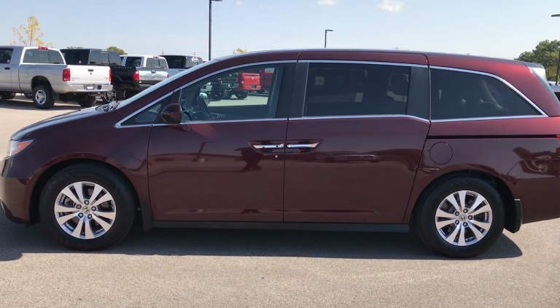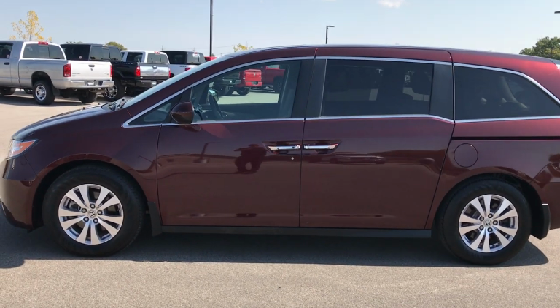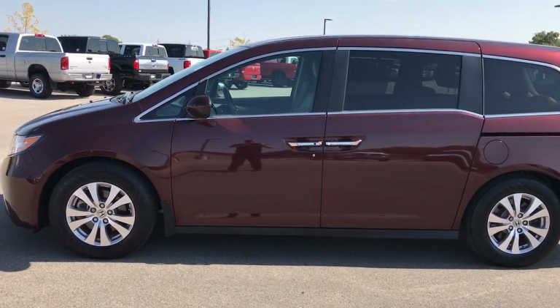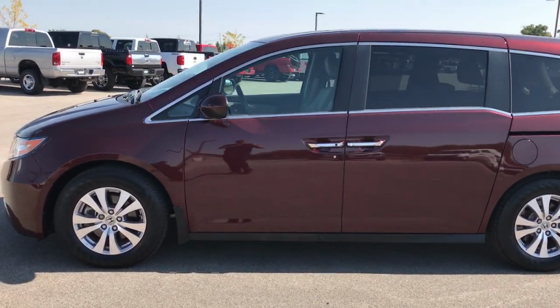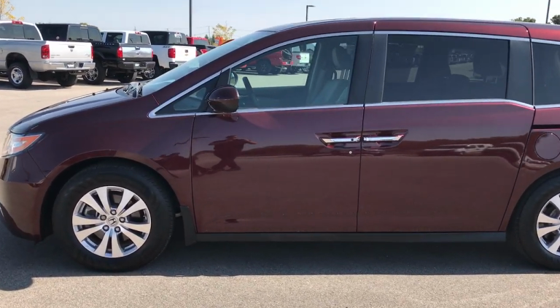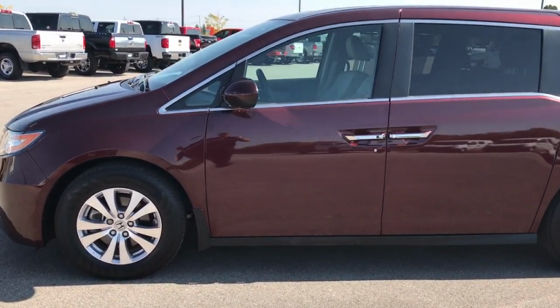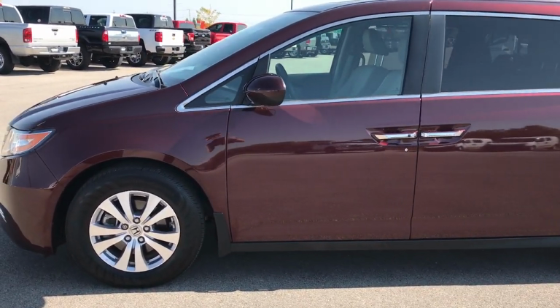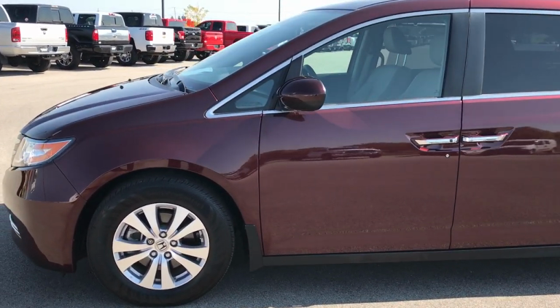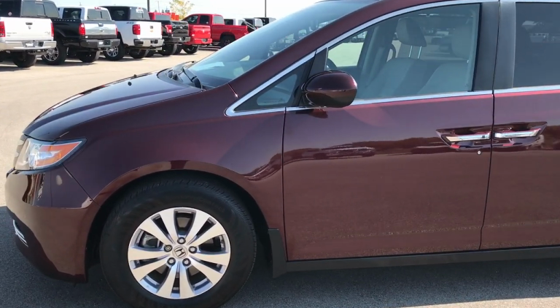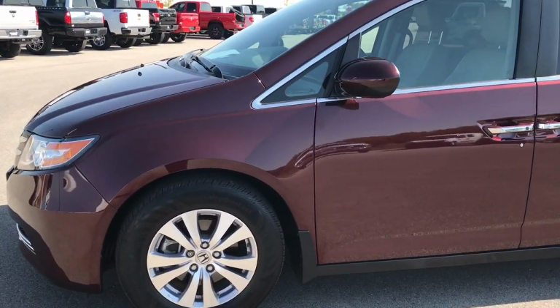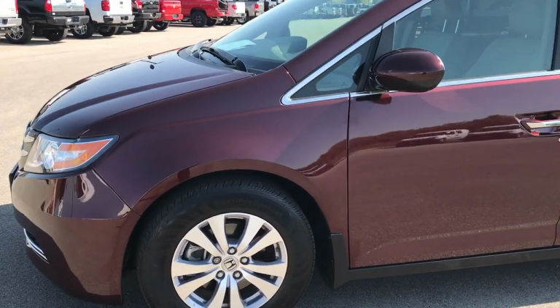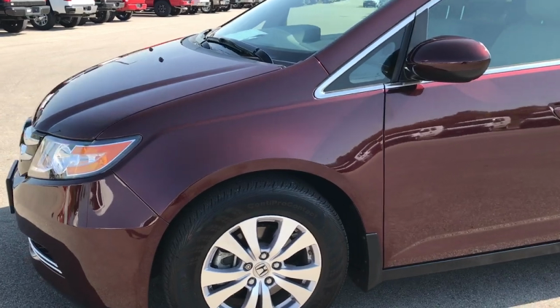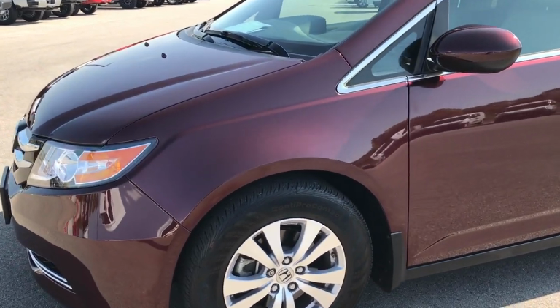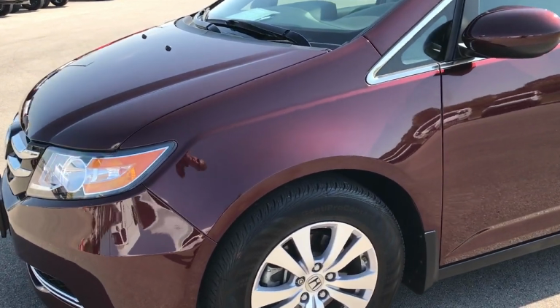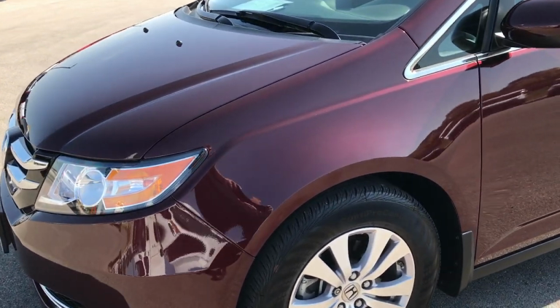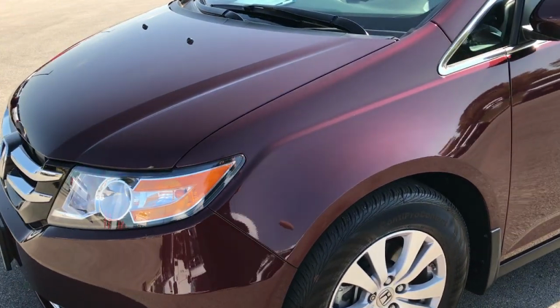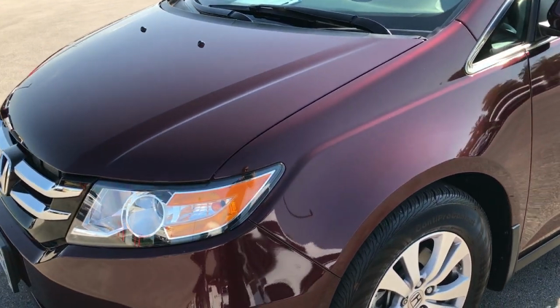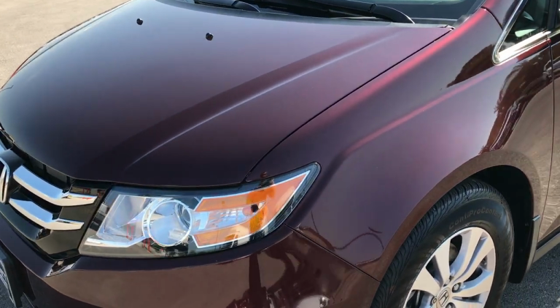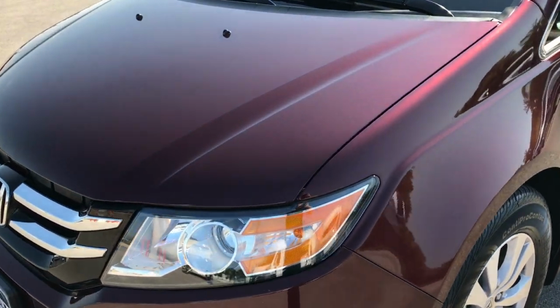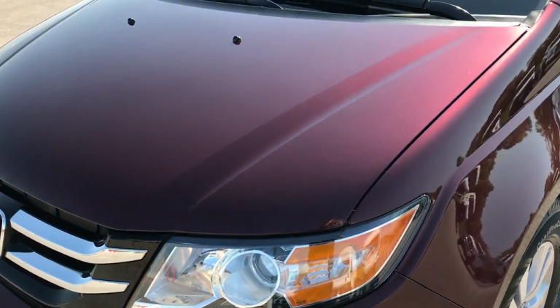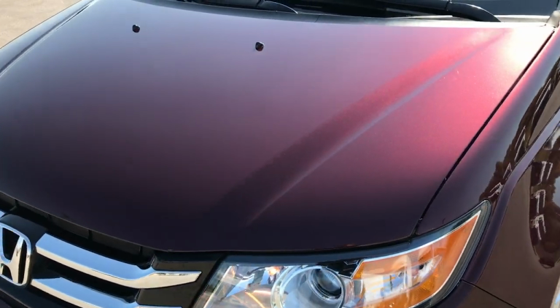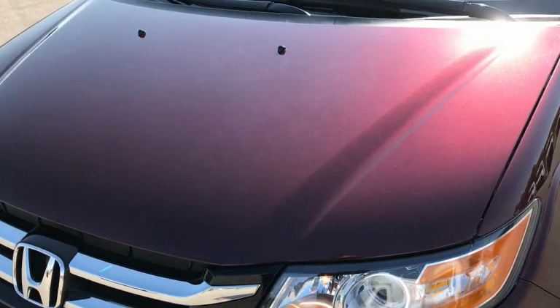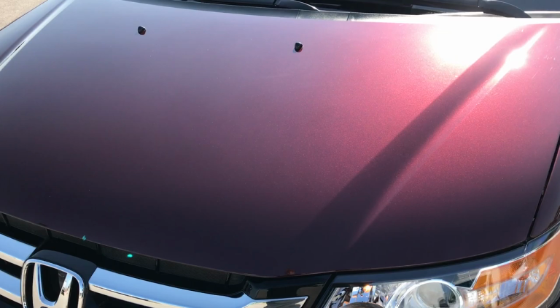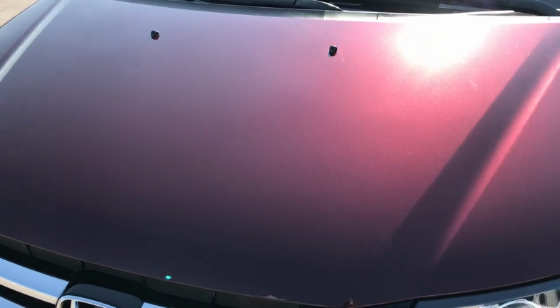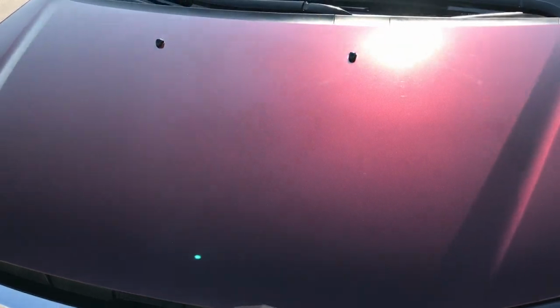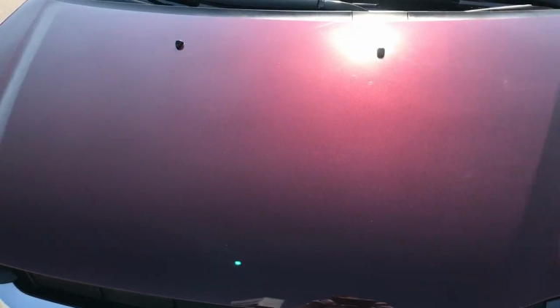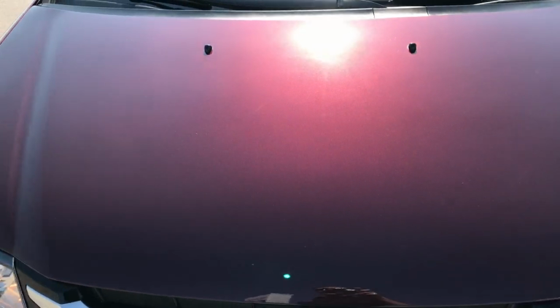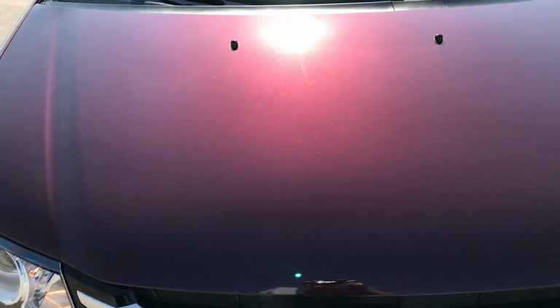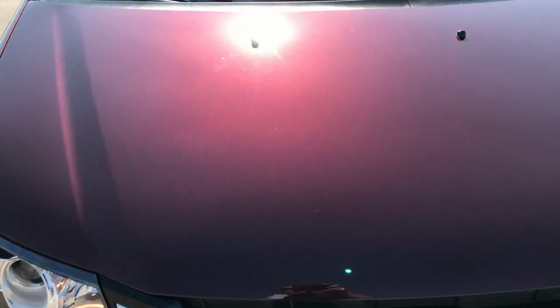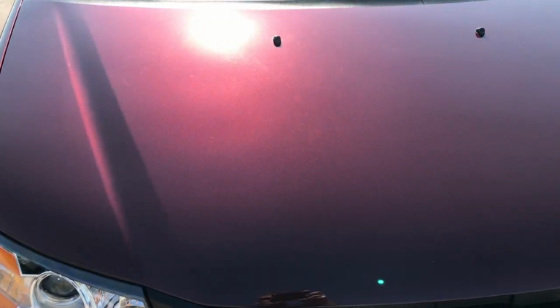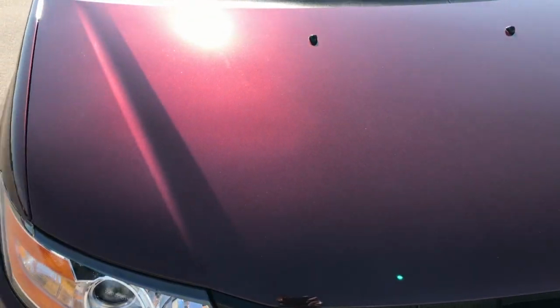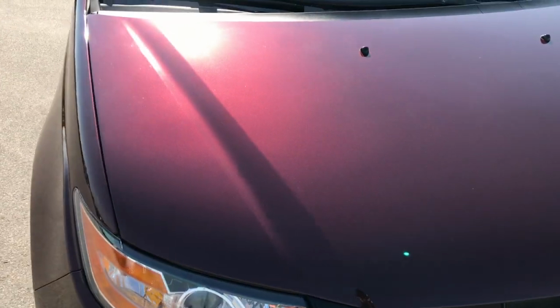This is stock number 7C152A, a 2015 Honda Odyssey EXL. This vehicle has the 3.5 liter single overhead cam V6 motor which pumps out 248 horsepower.